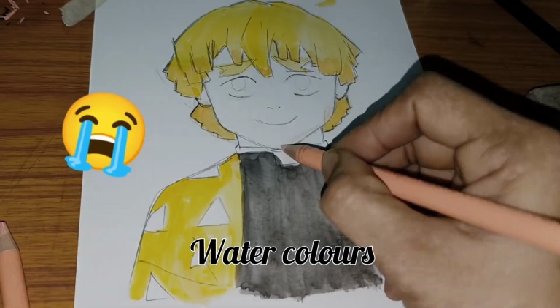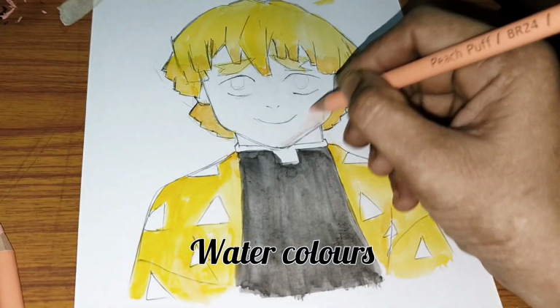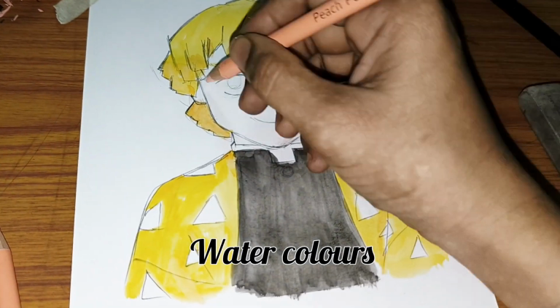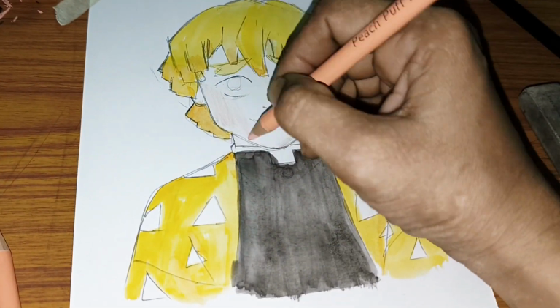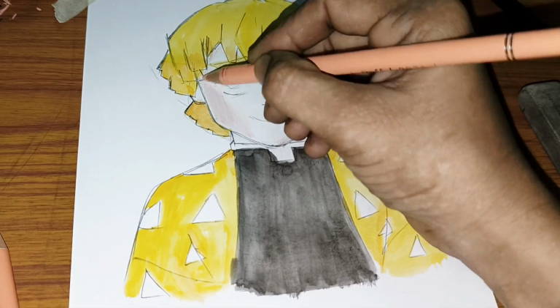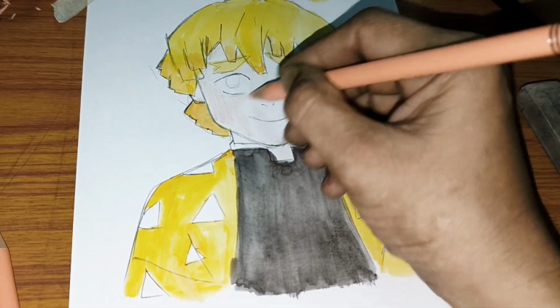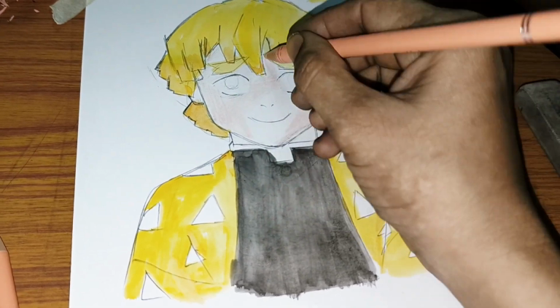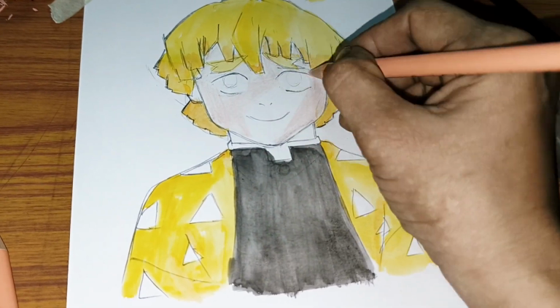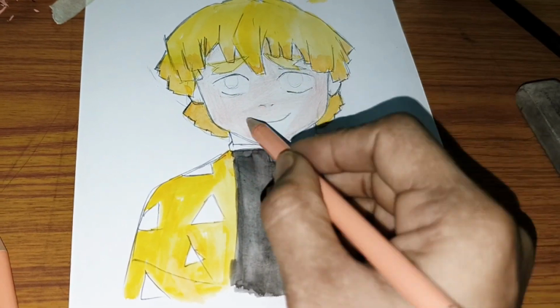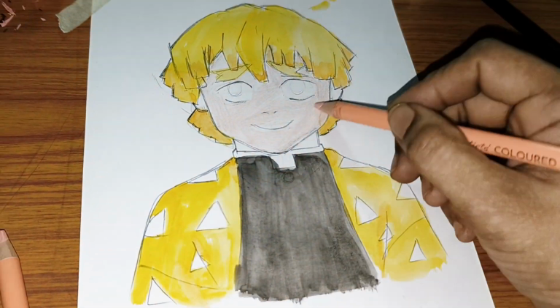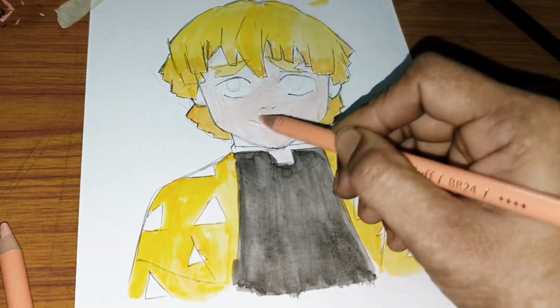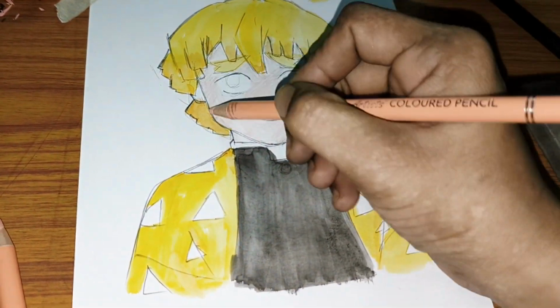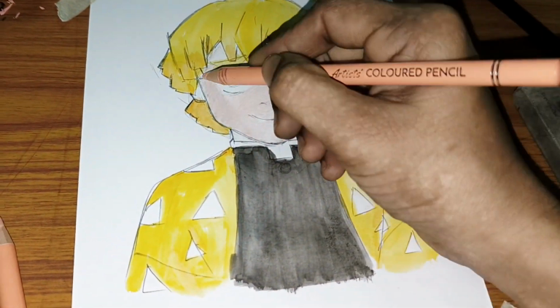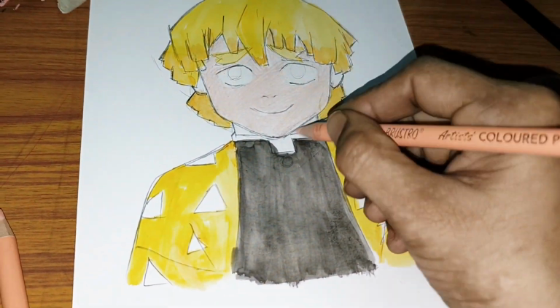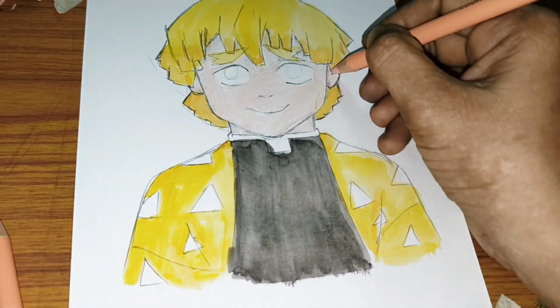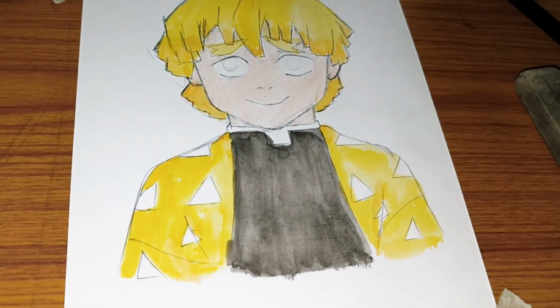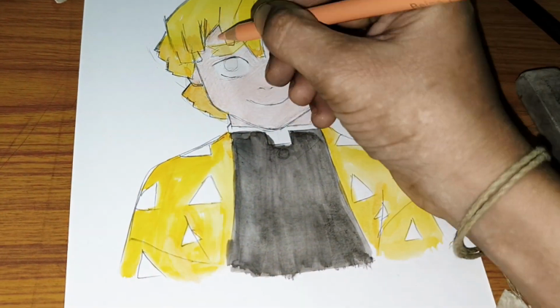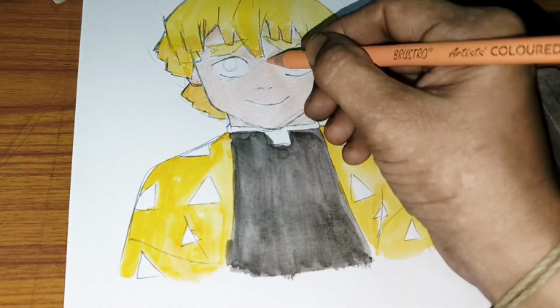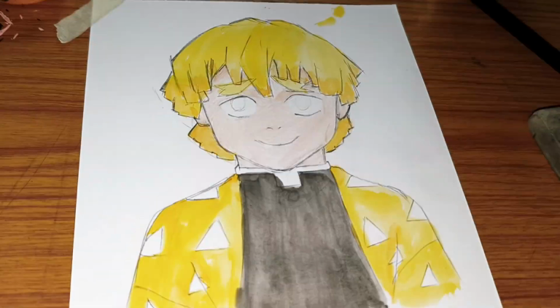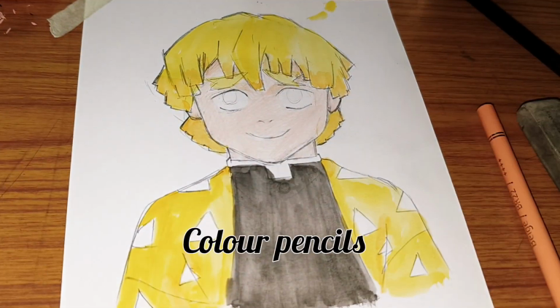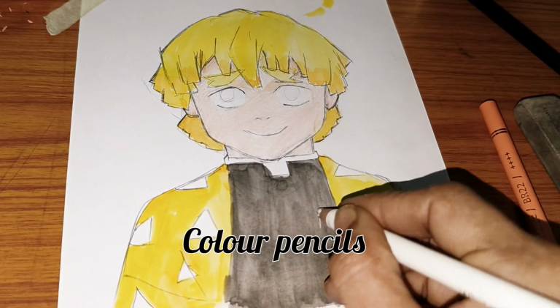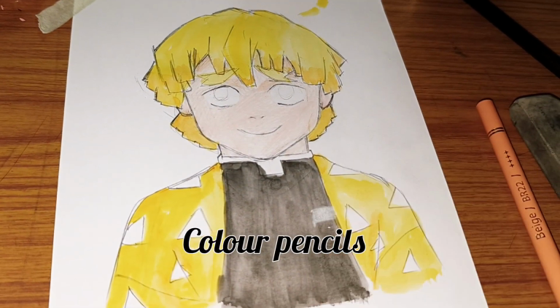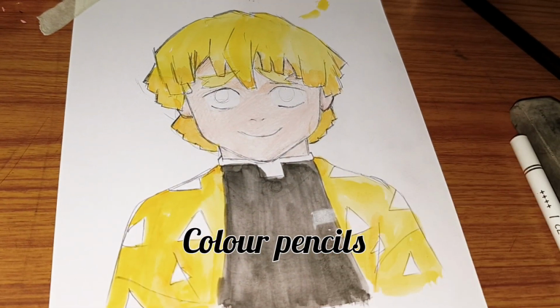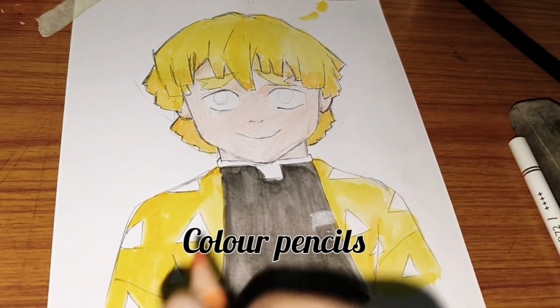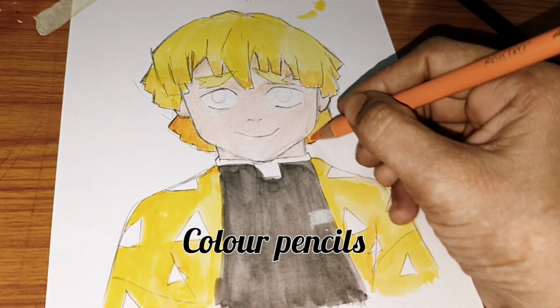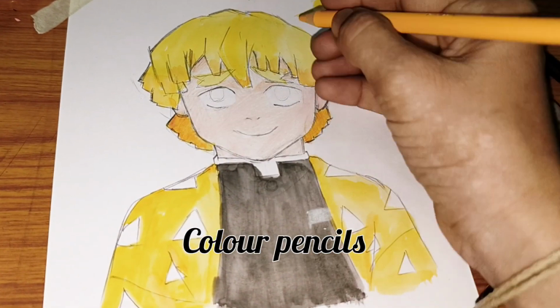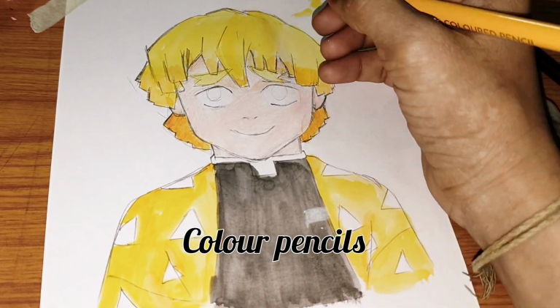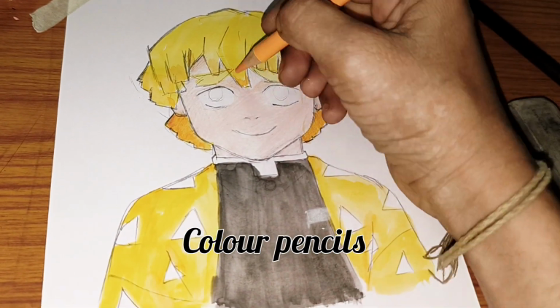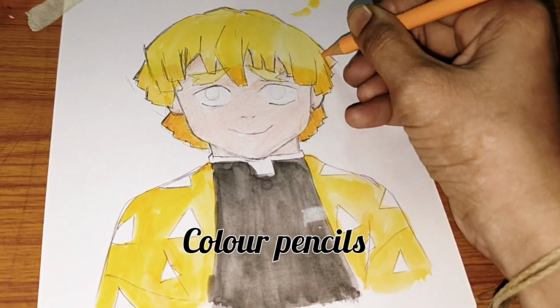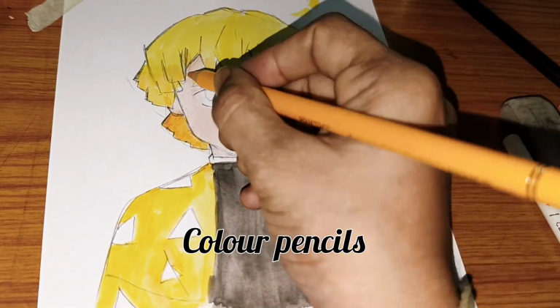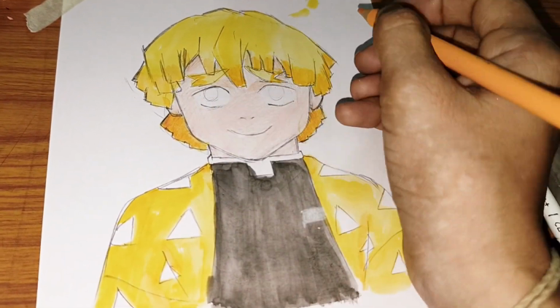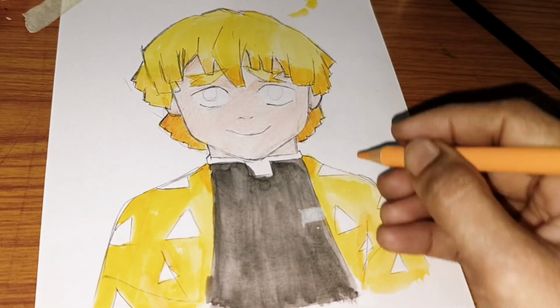I have used watercolors instead of direct pencils, so that I don't have to worry about shading. After the color dried, I have used pencils on top for better shading.